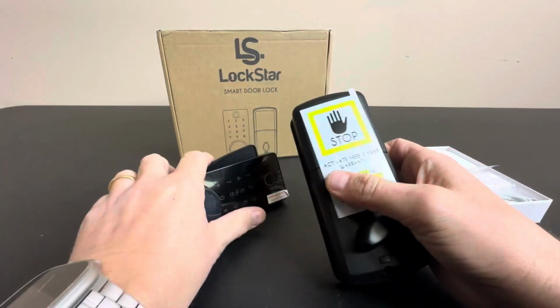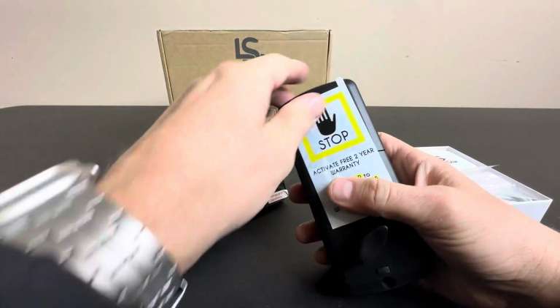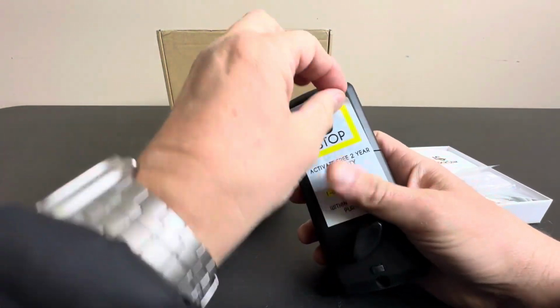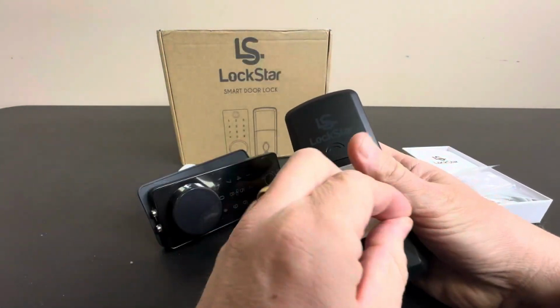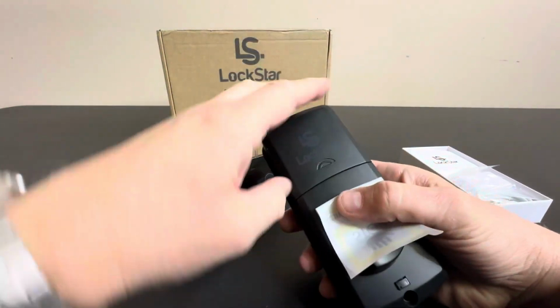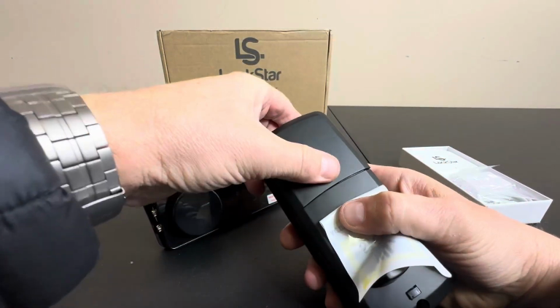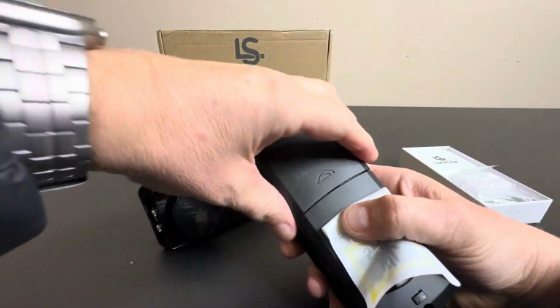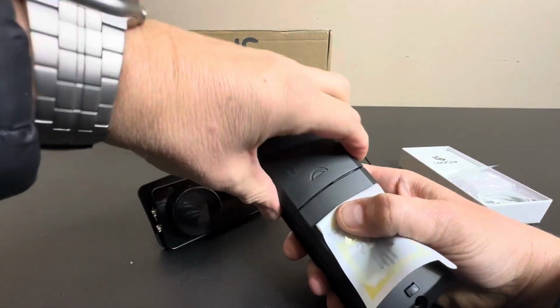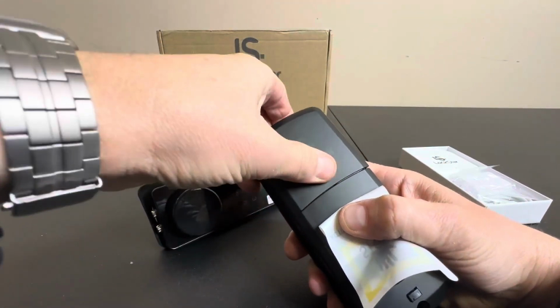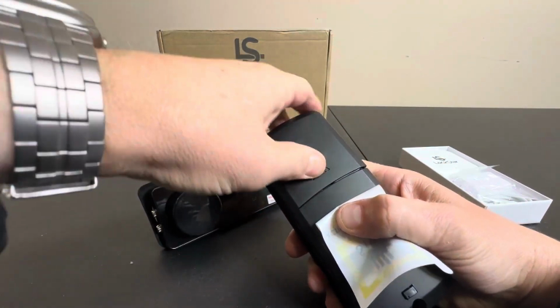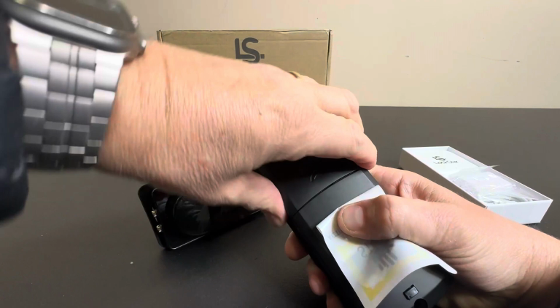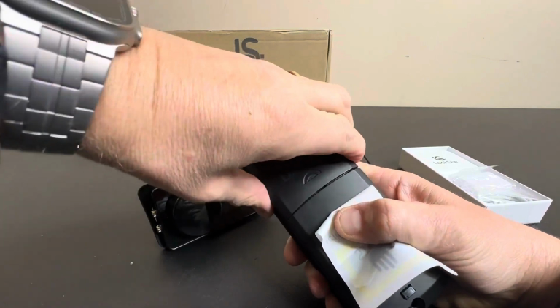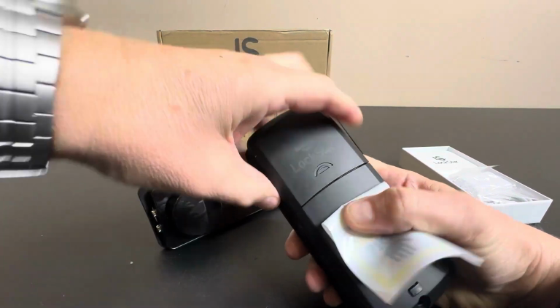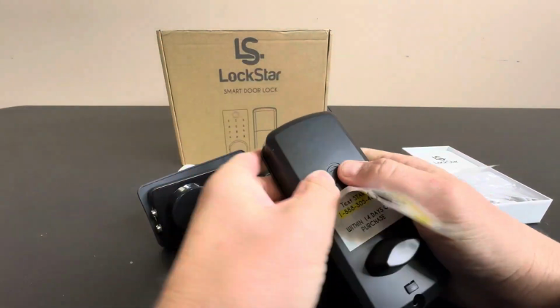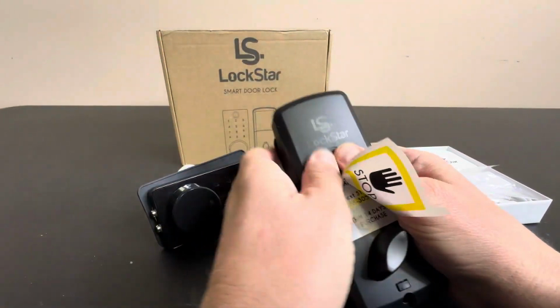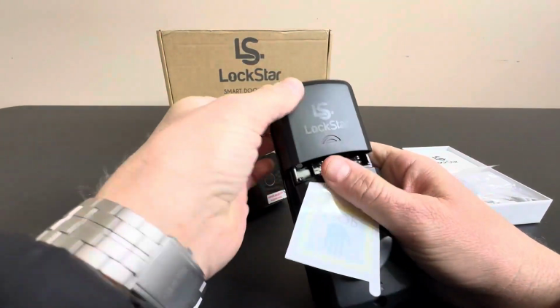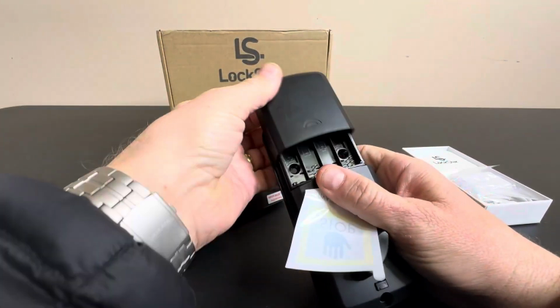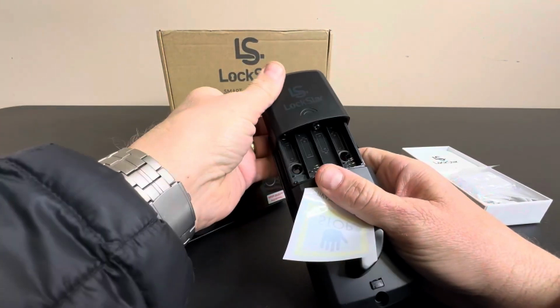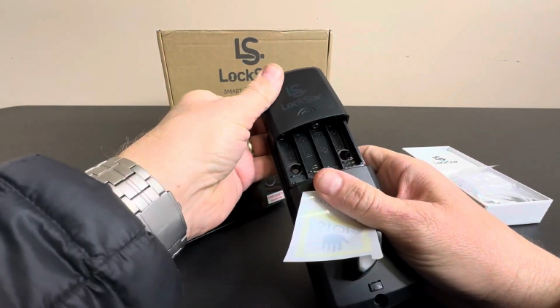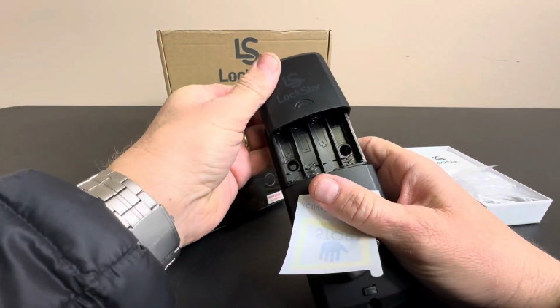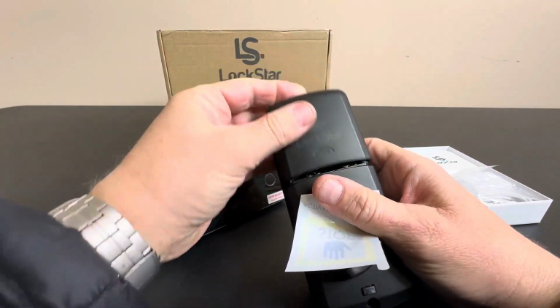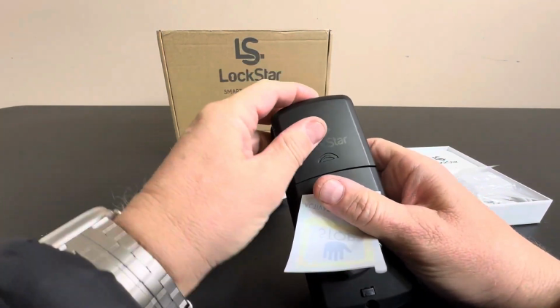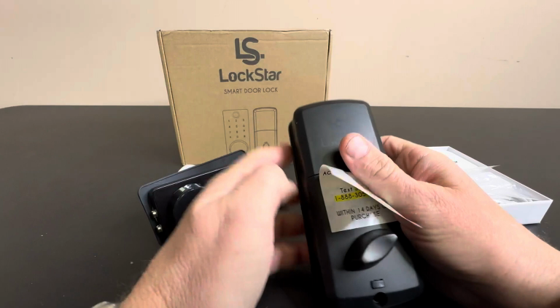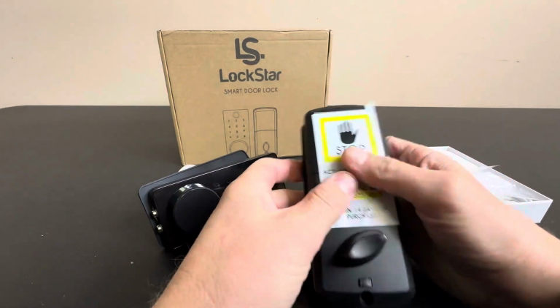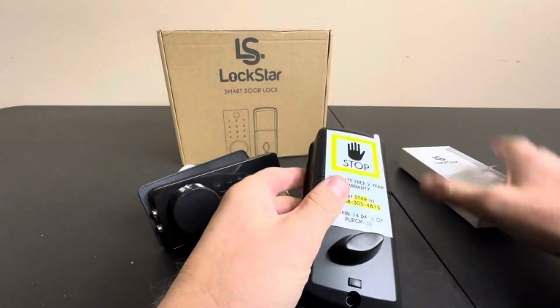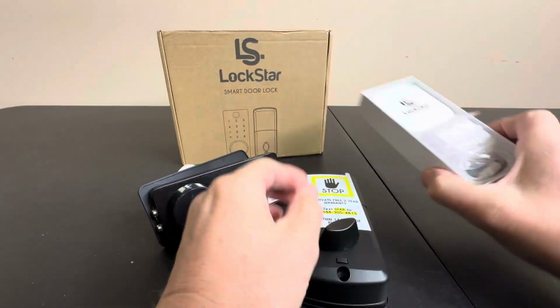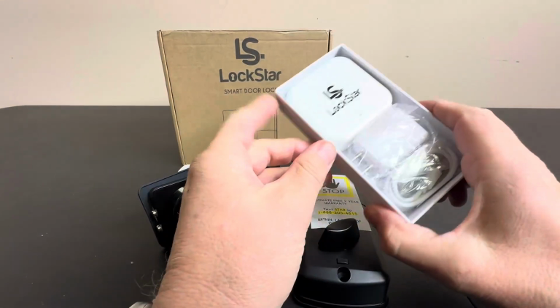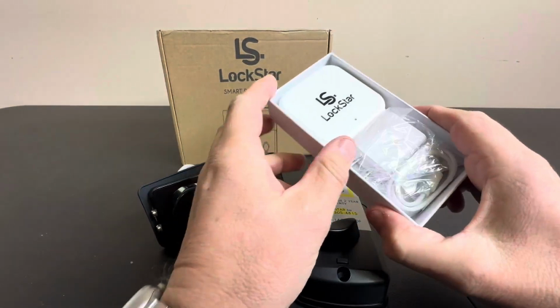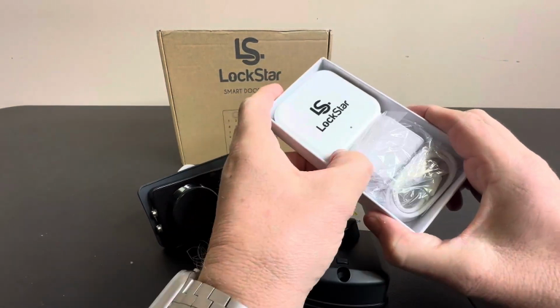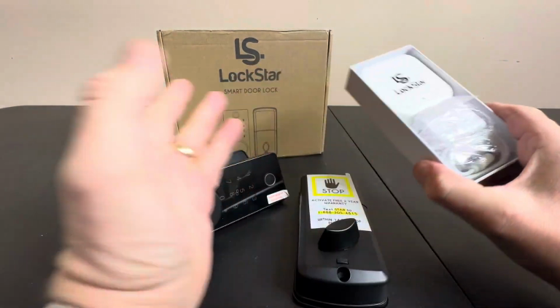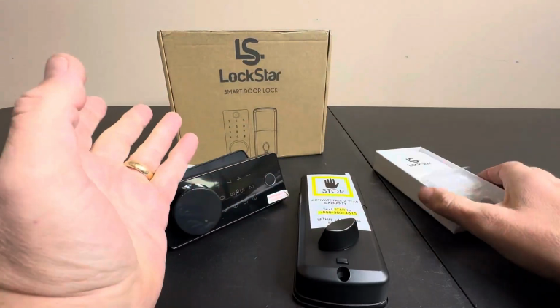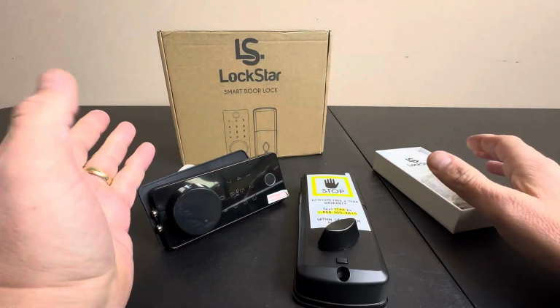This, of course, takes batteries right here. It takes four AA batteries — you just slide that up. Then you plug your transponder somewhere in the house, and you're ready to go.